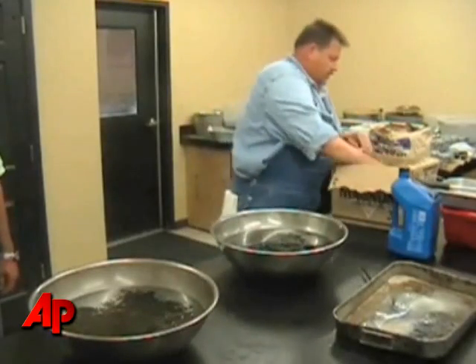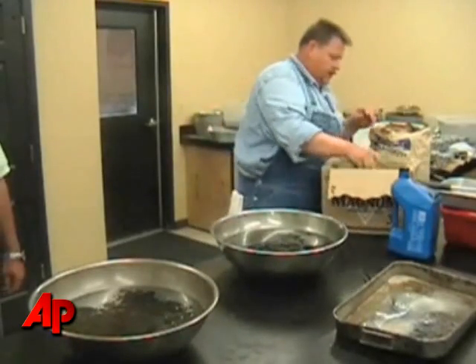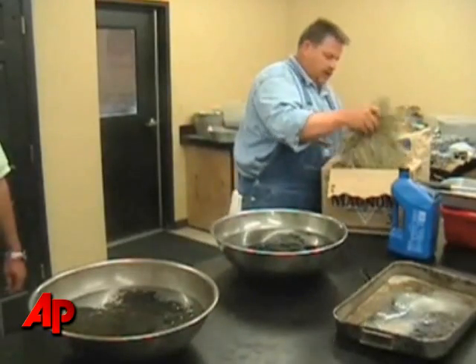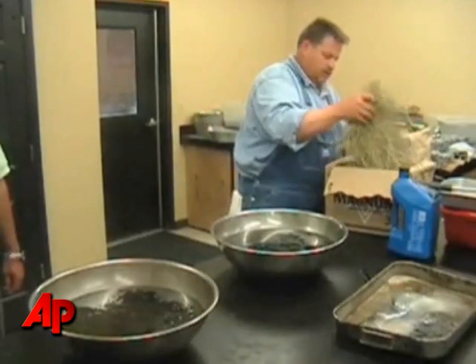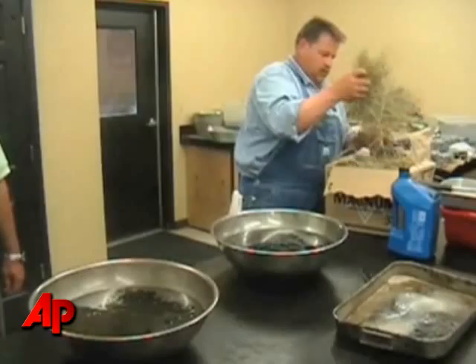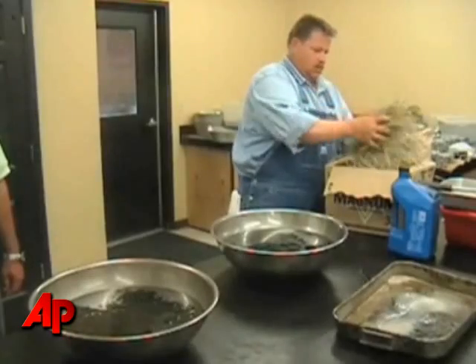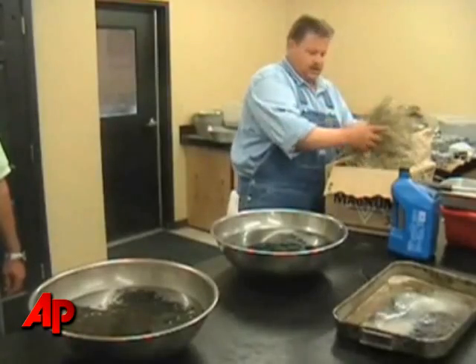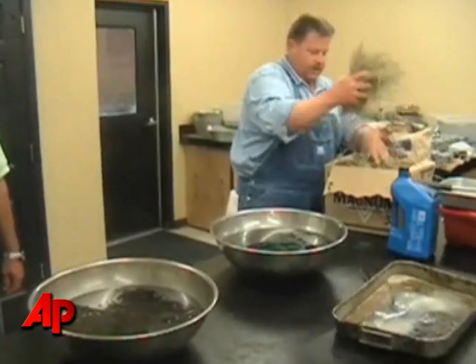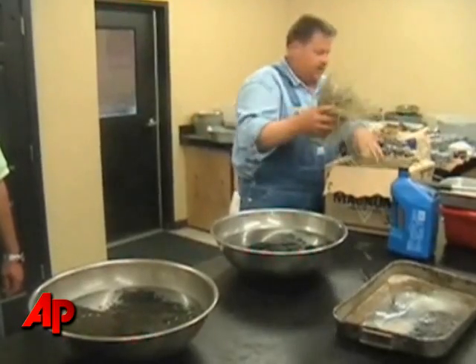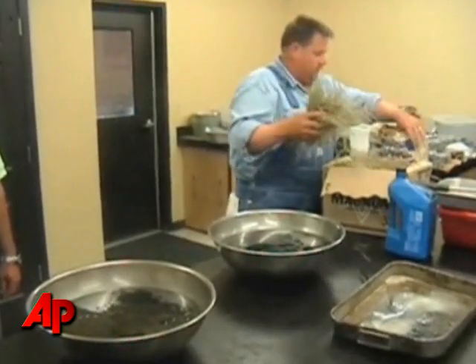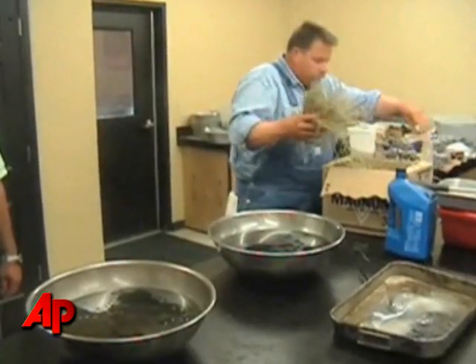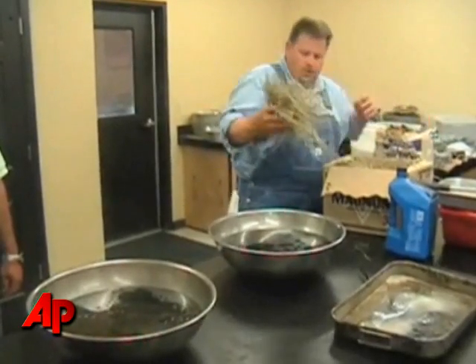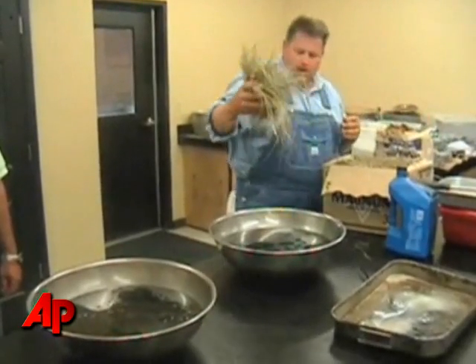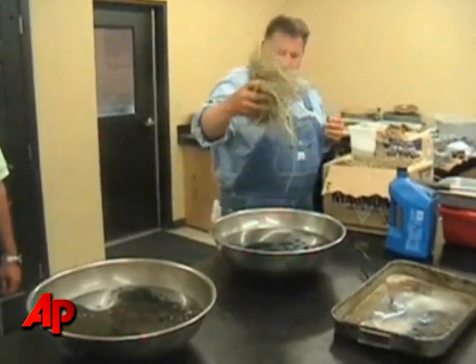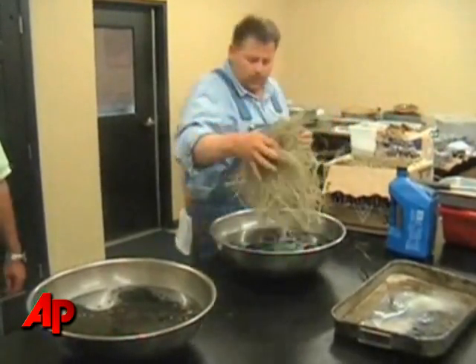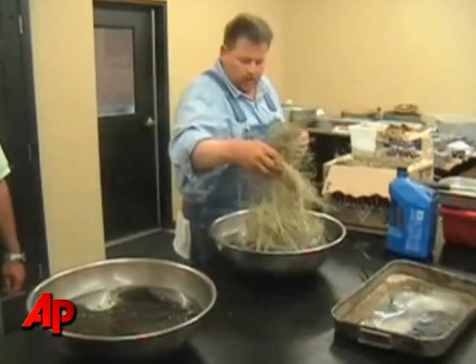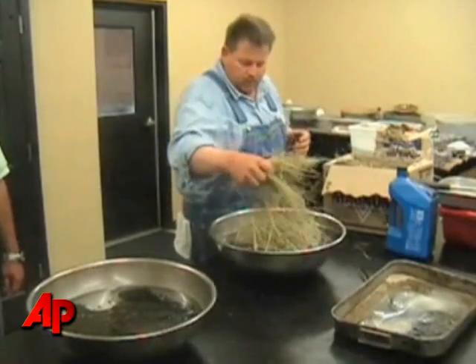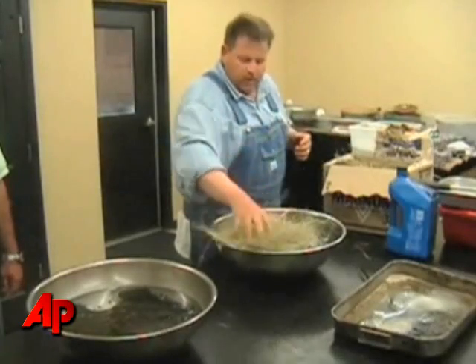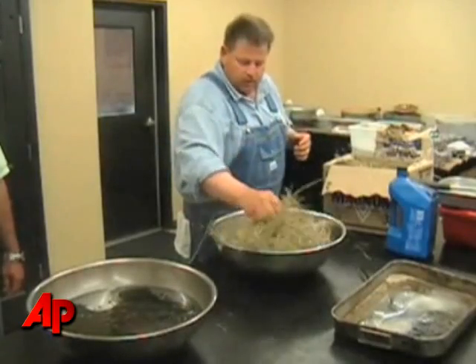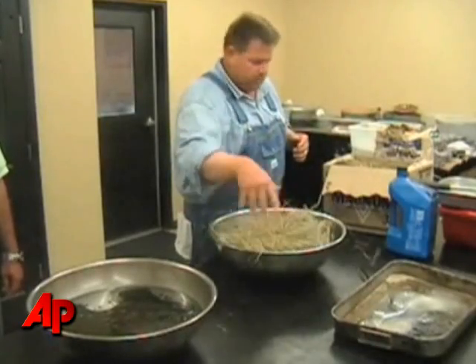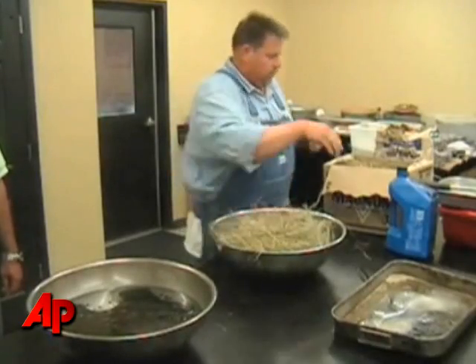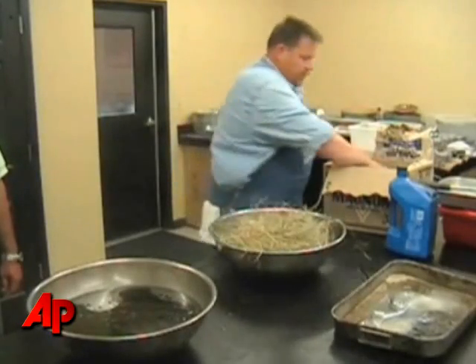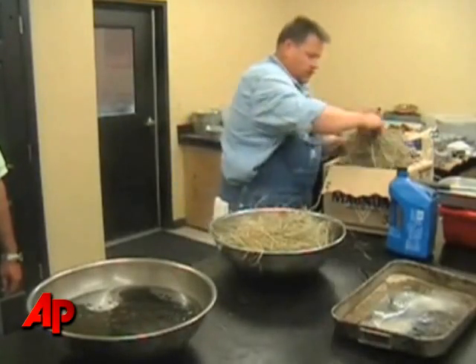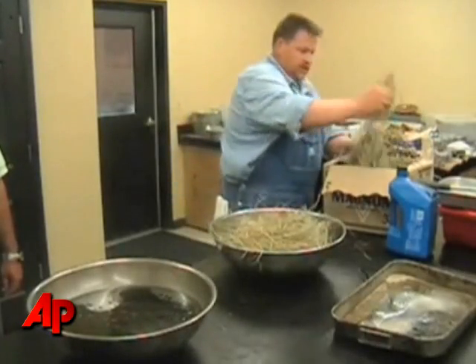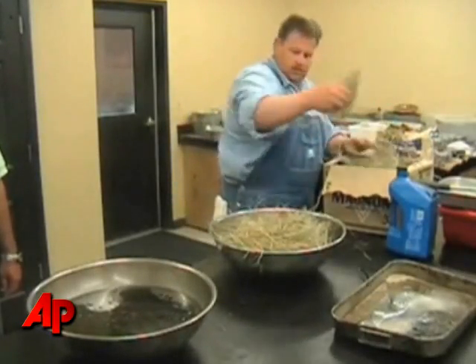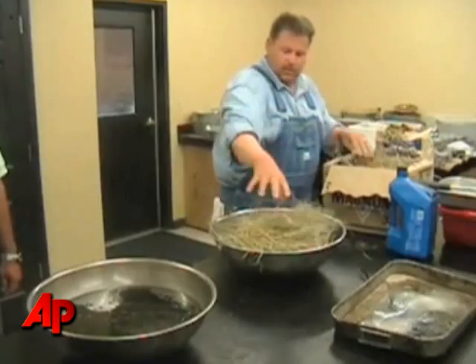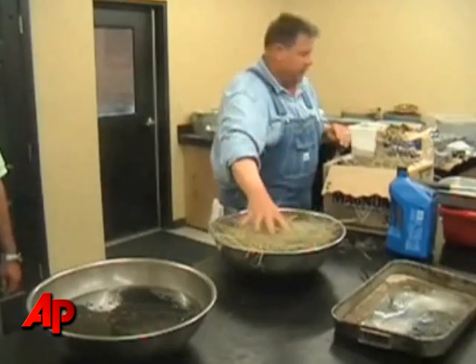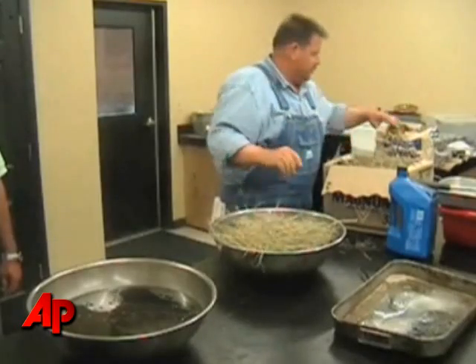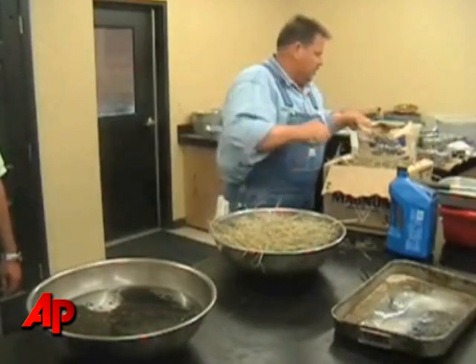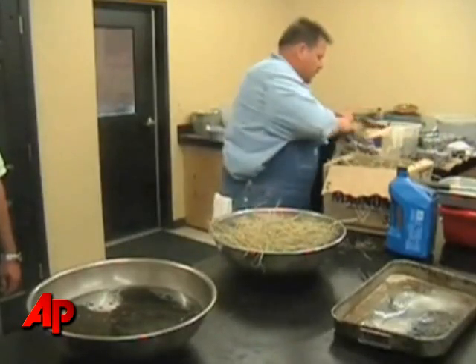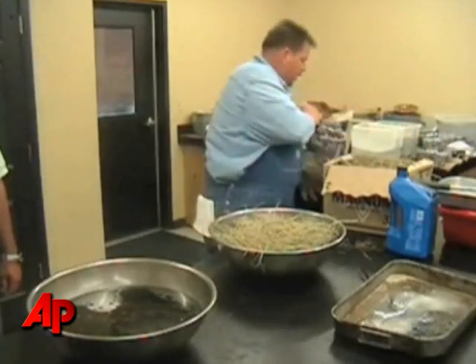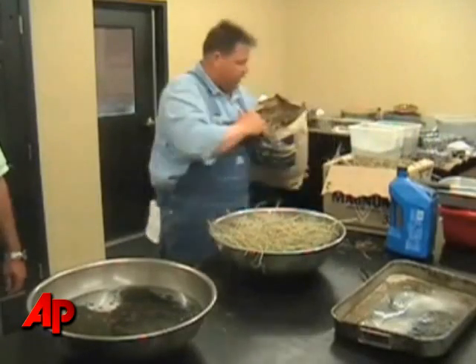There are two types of hay in the southeast United States. One of them is coastal Bermuda — it's the most common one, this is it. The other is bayou grass.